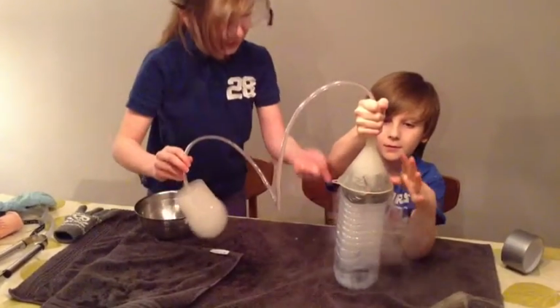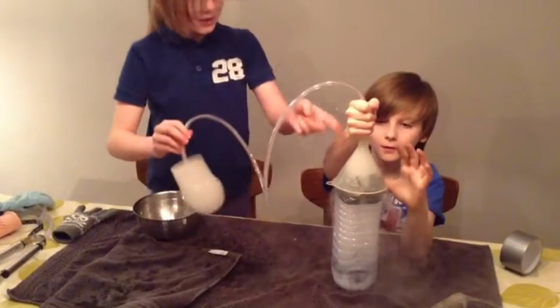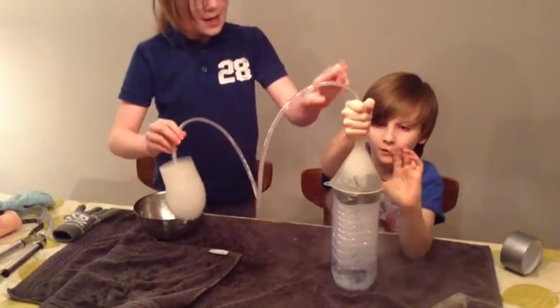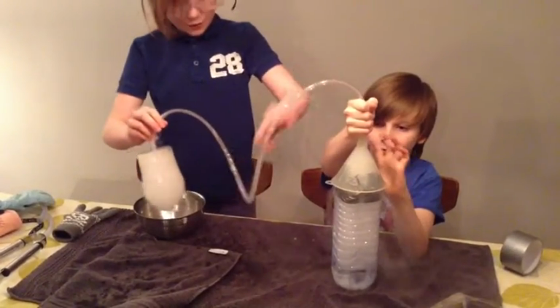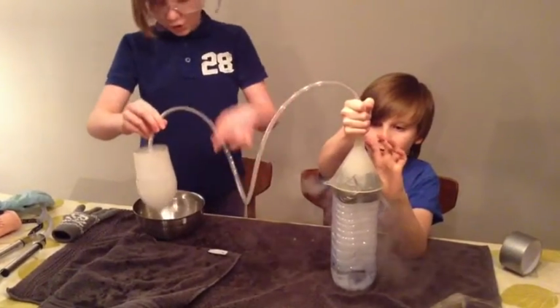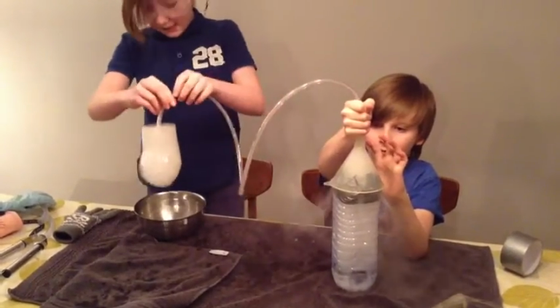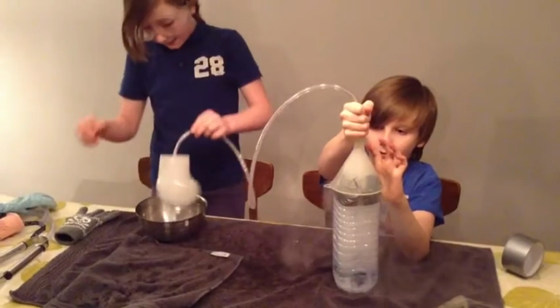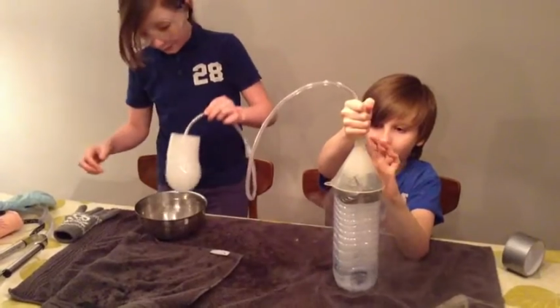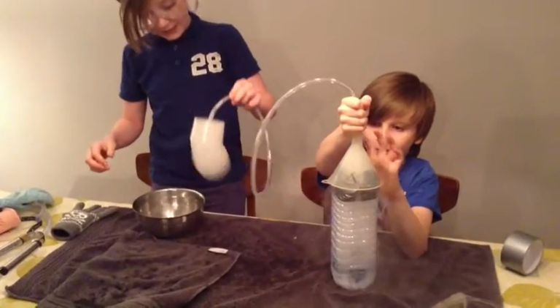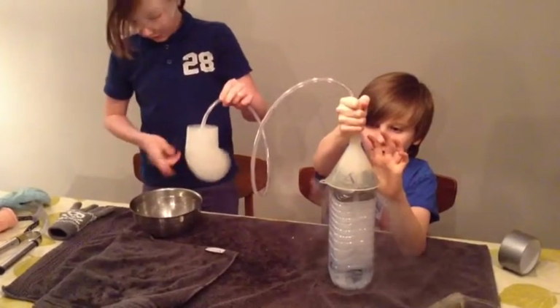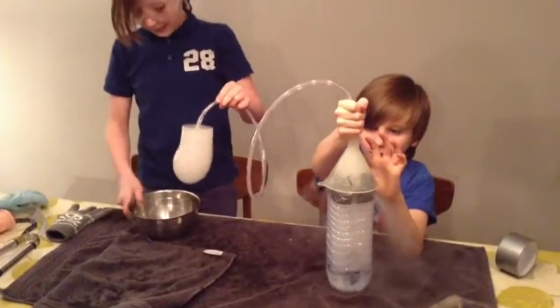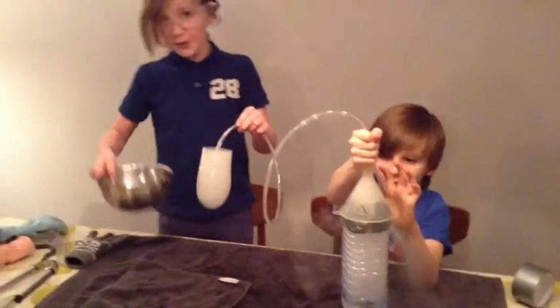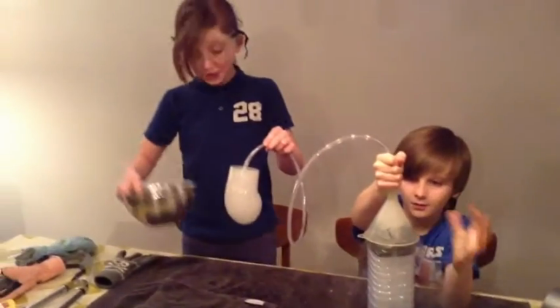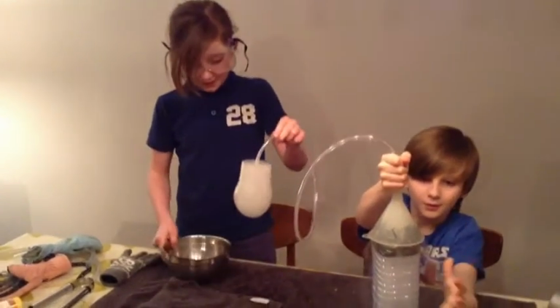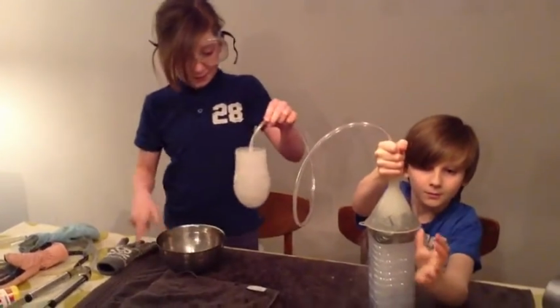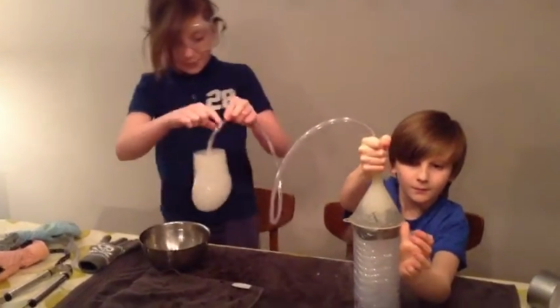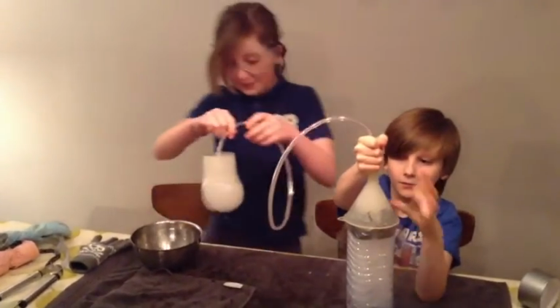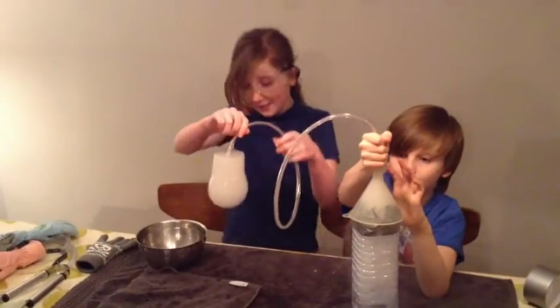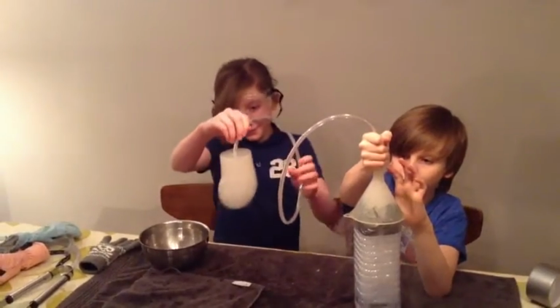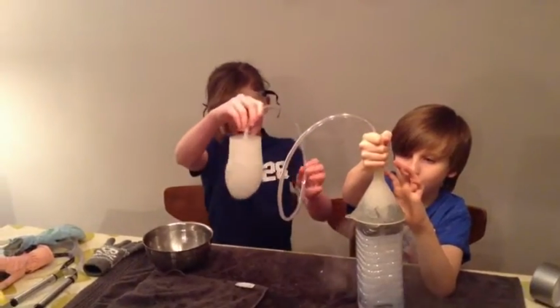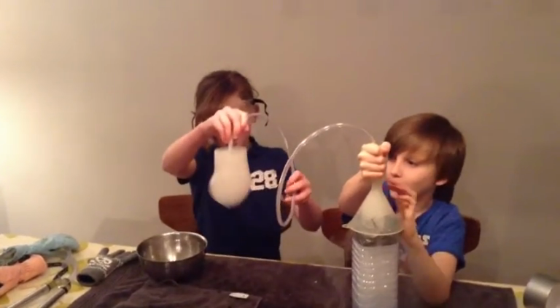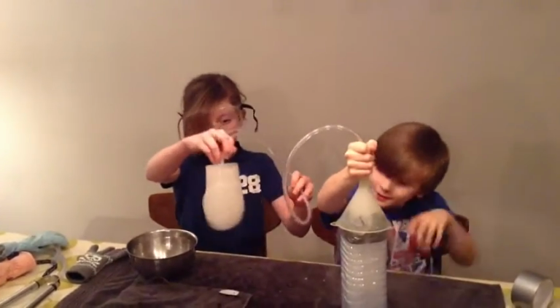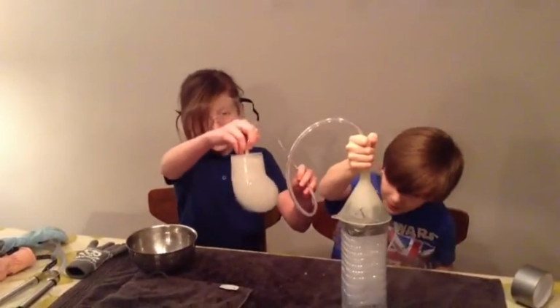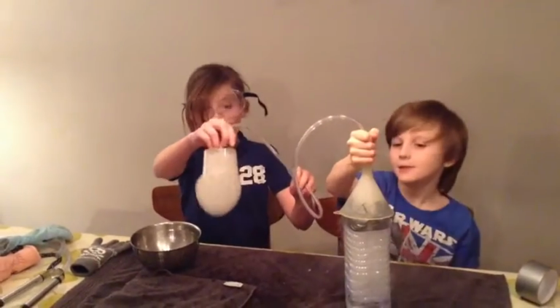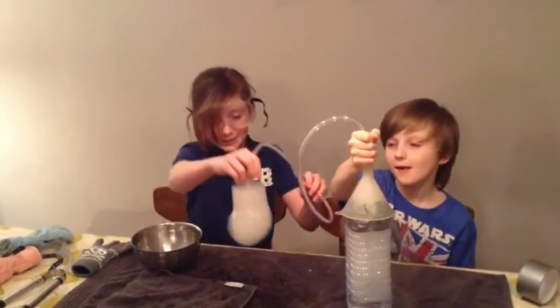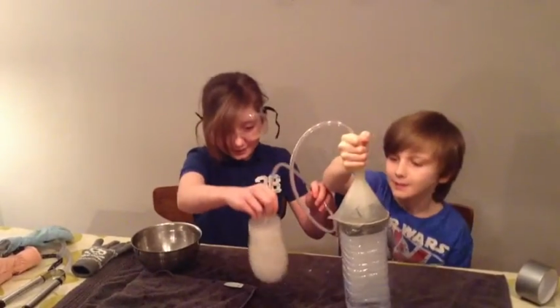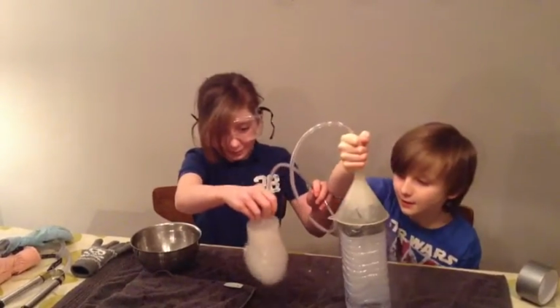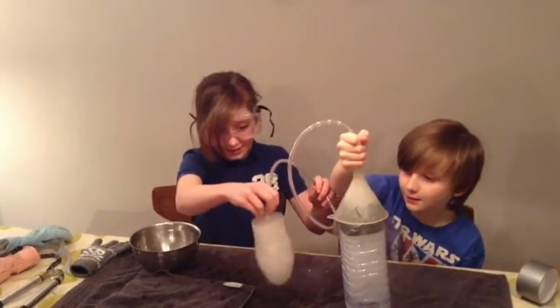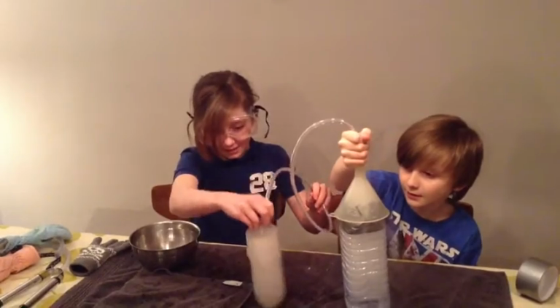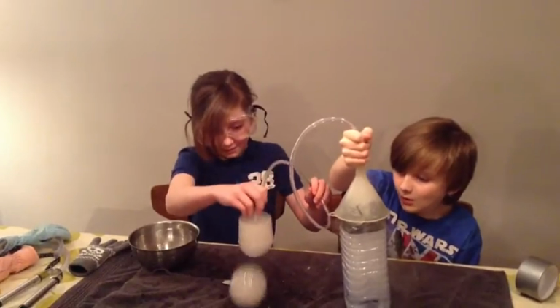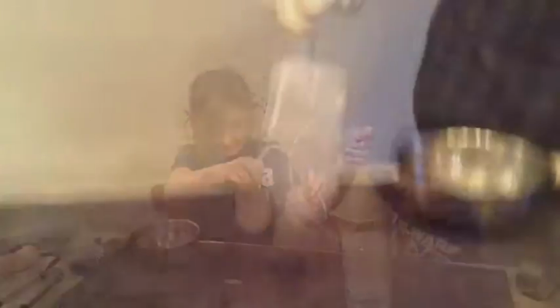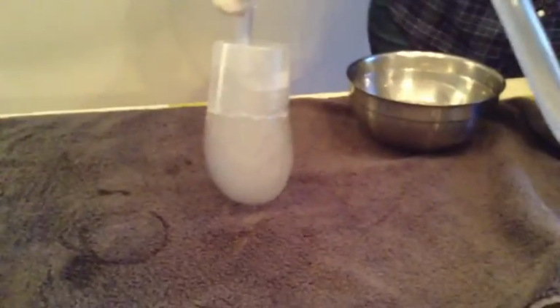It's traveling up through this tube. And since we've dipped it into this bubble solution, it should come out as these really cool sort of balloon-y bubbles.